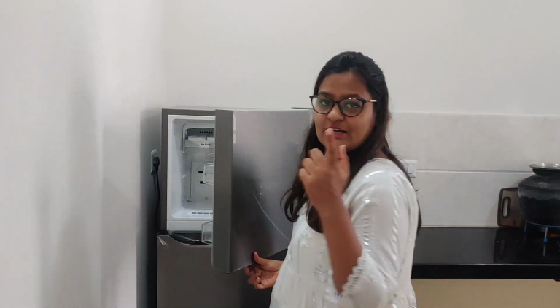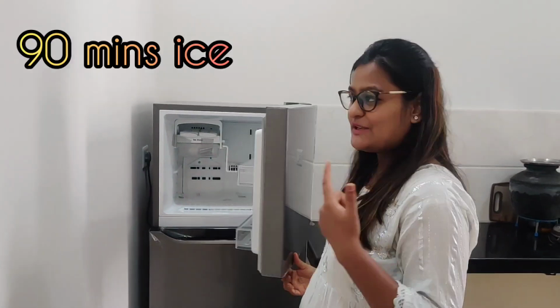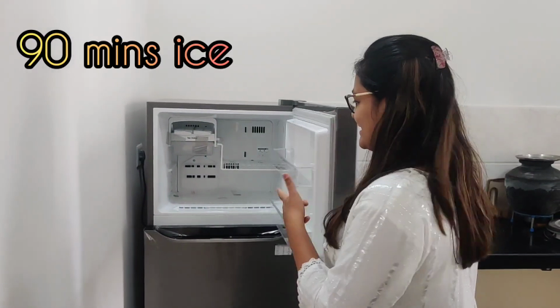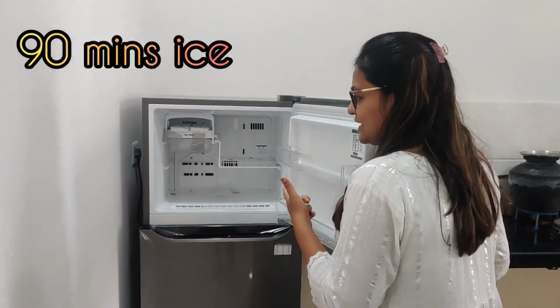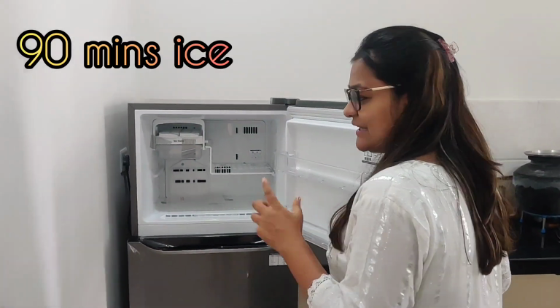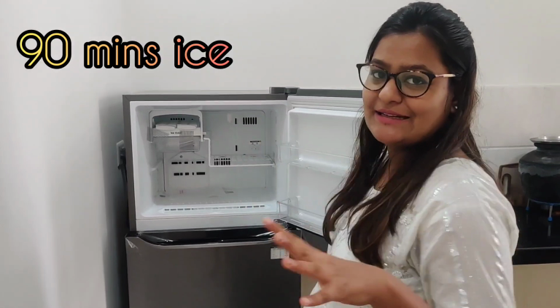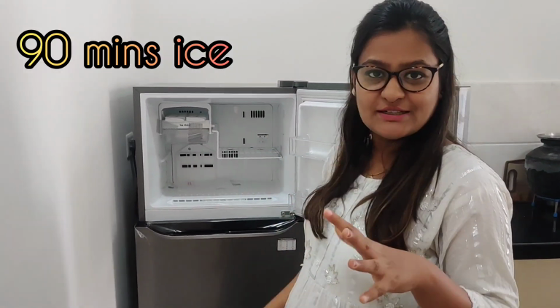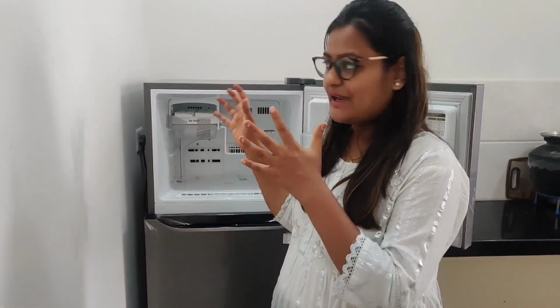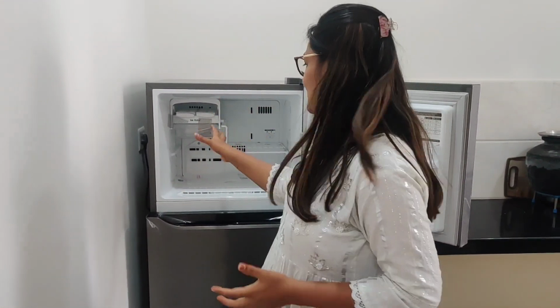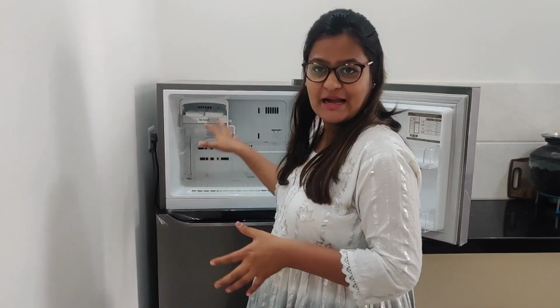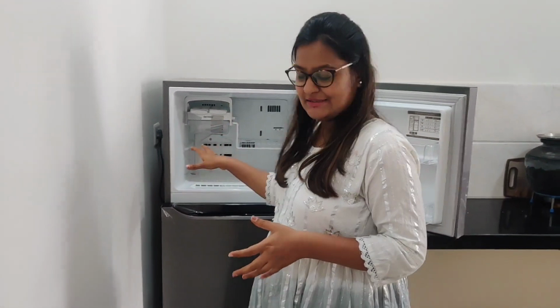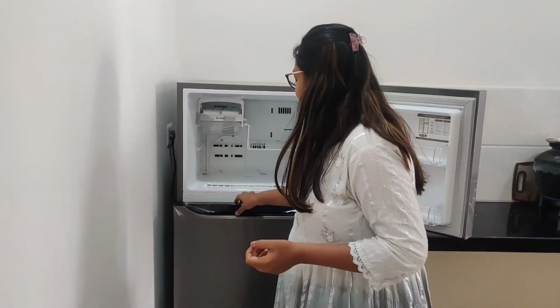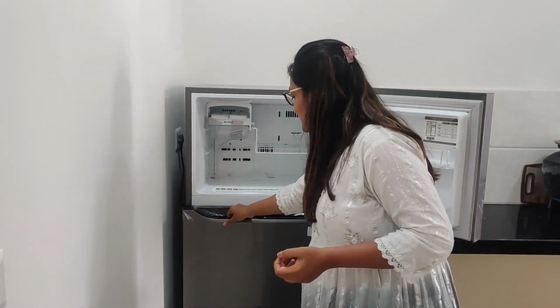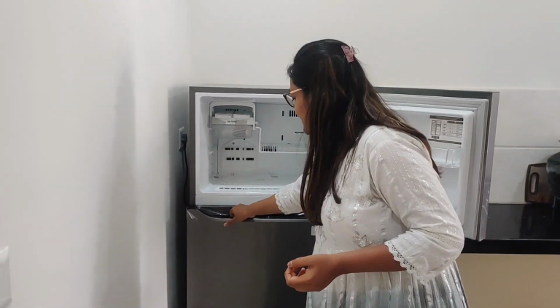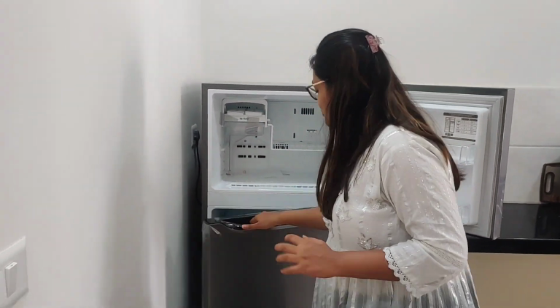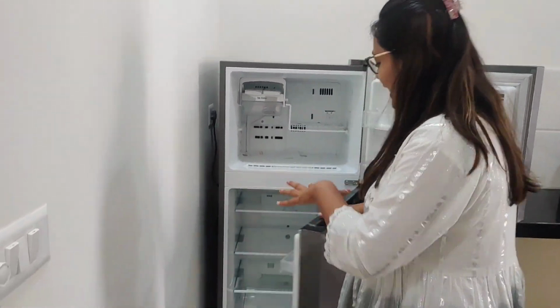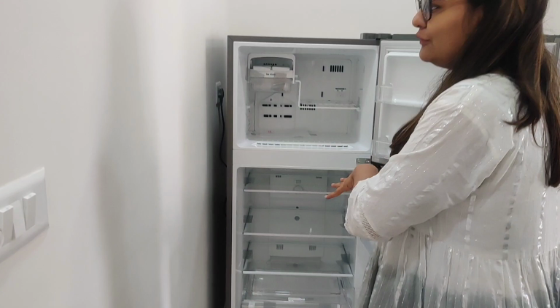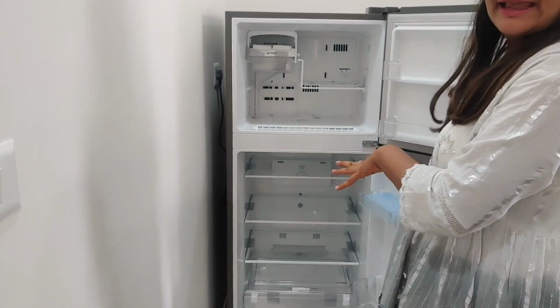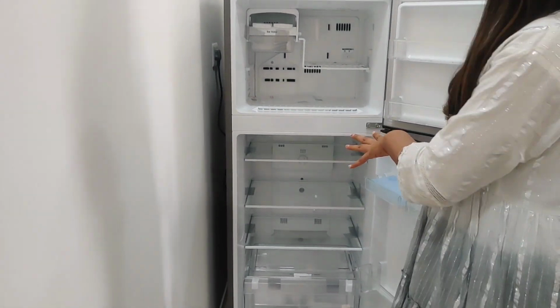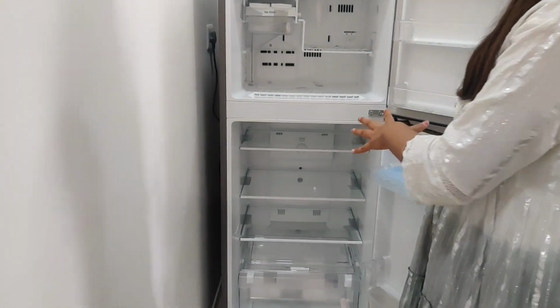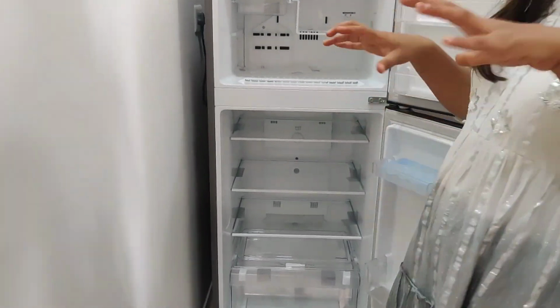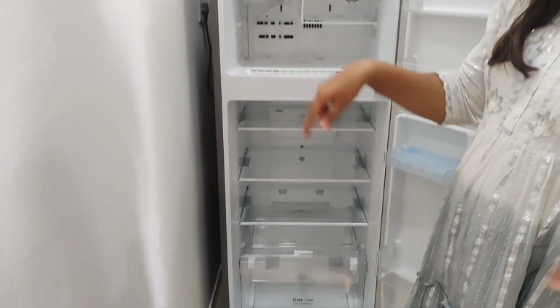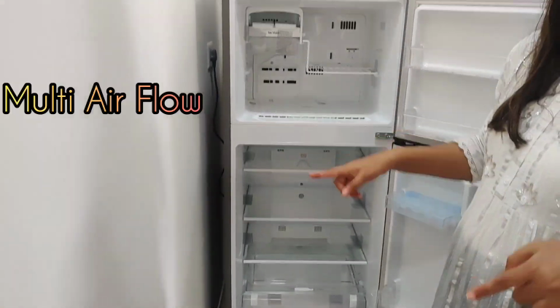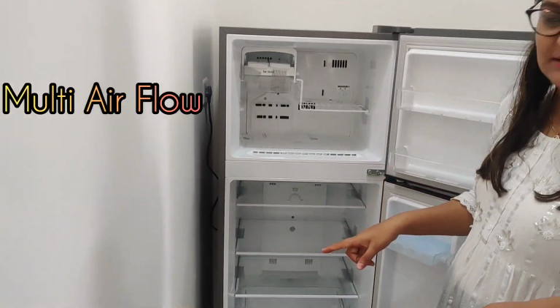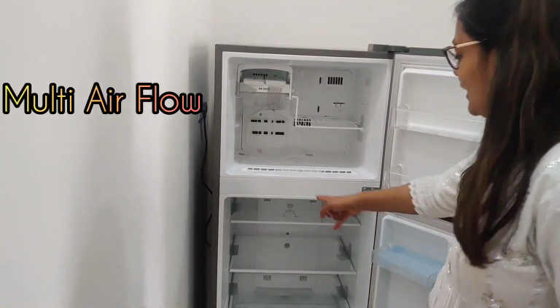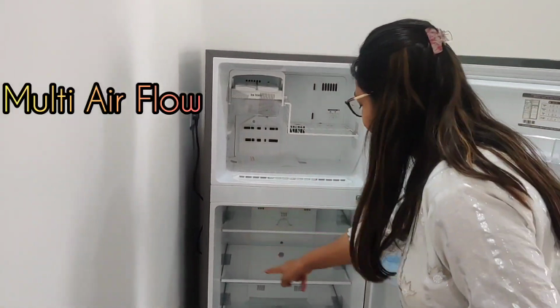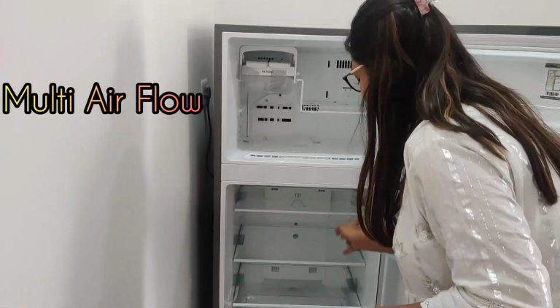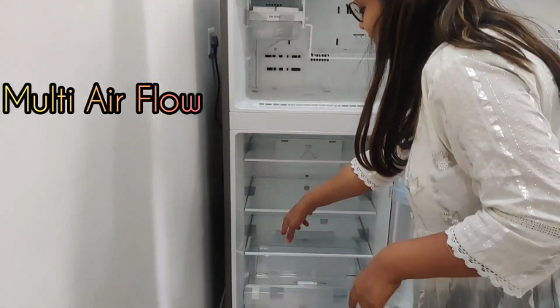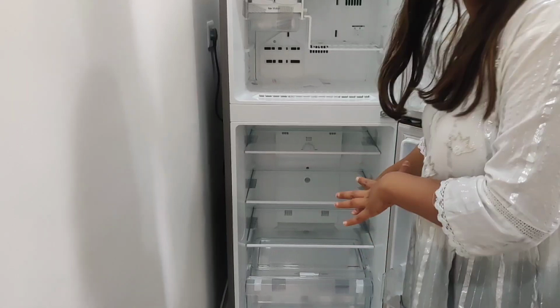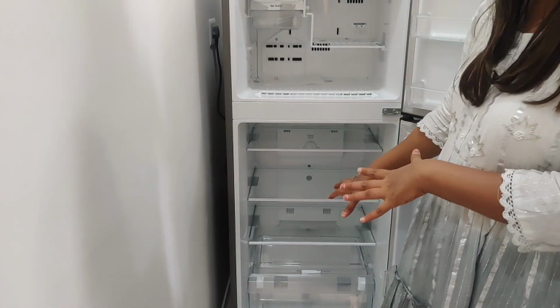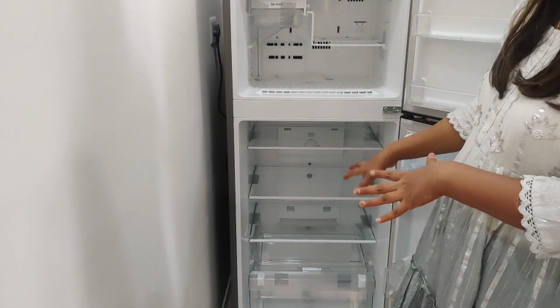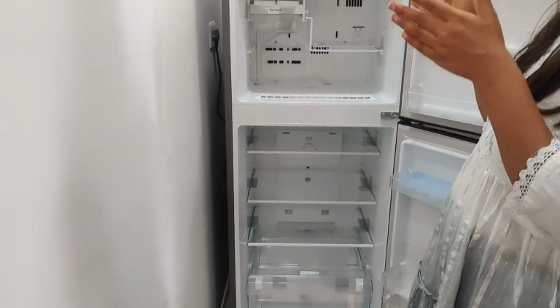I am using a double door. For ice making, it takes just 90 minutes to make ice. Also, it has a multi air flow system, so the air will be flowing from multiple directions.